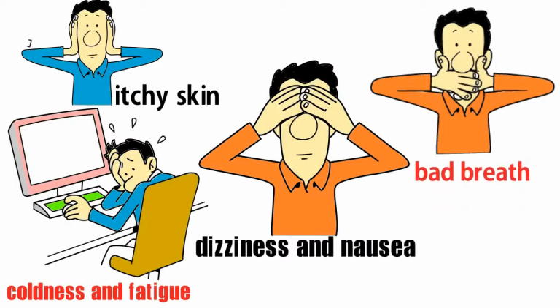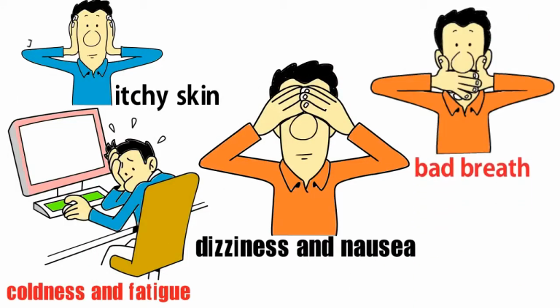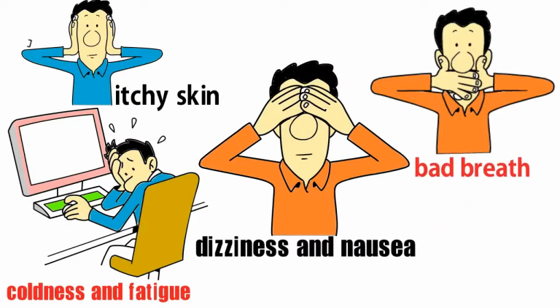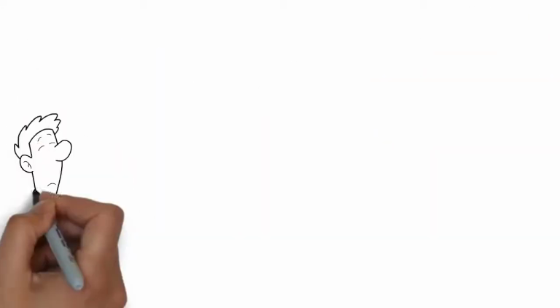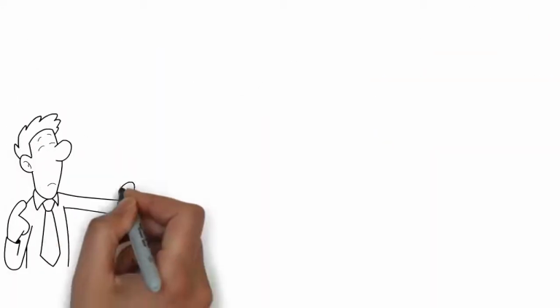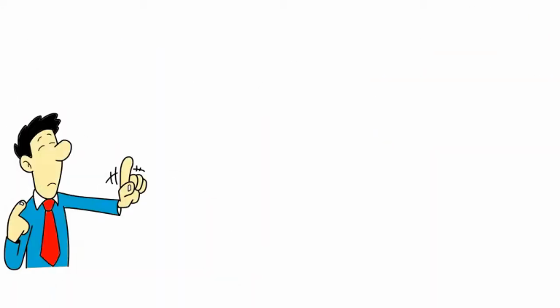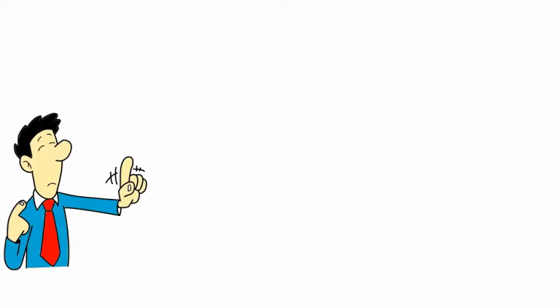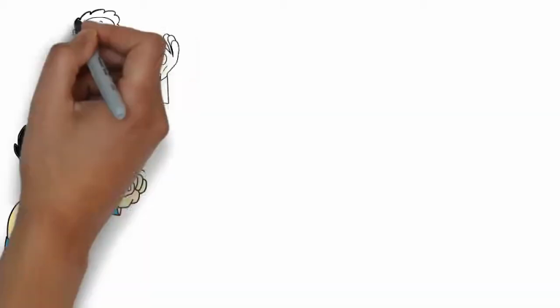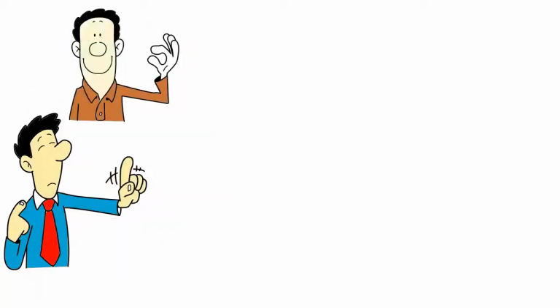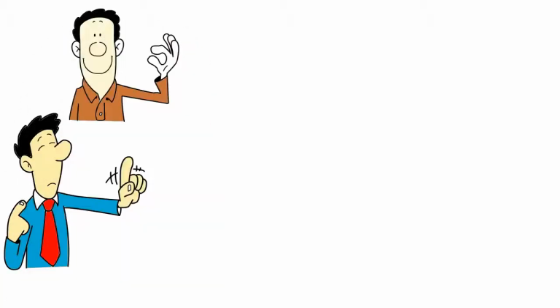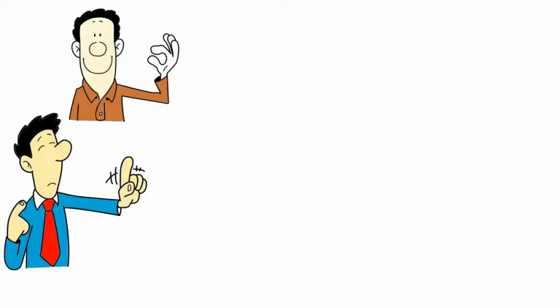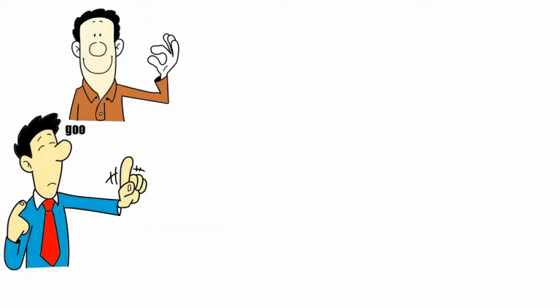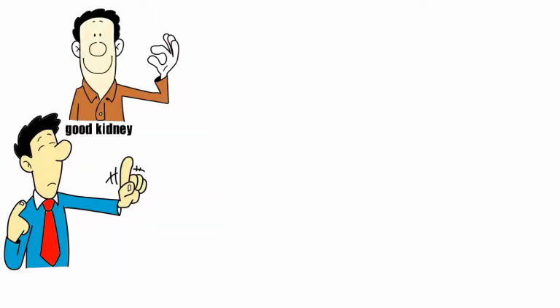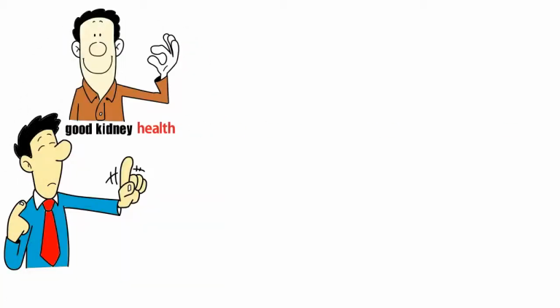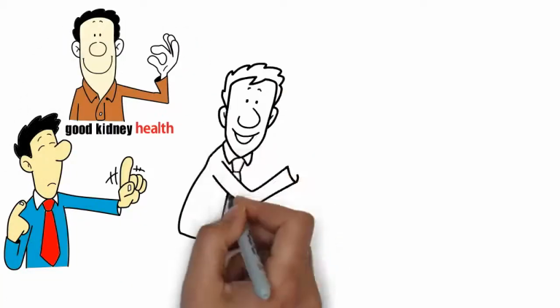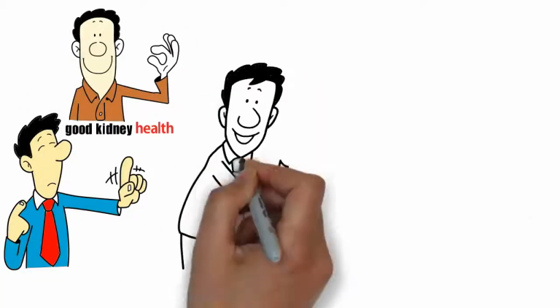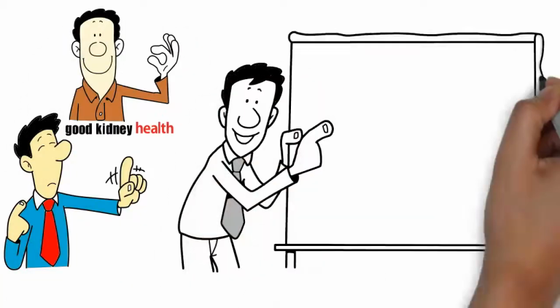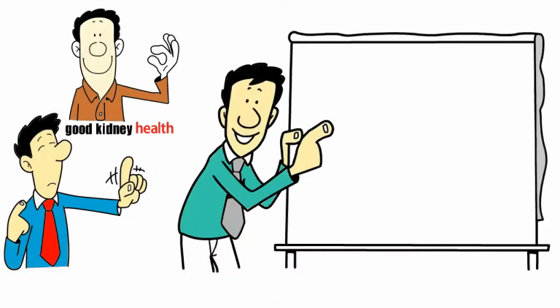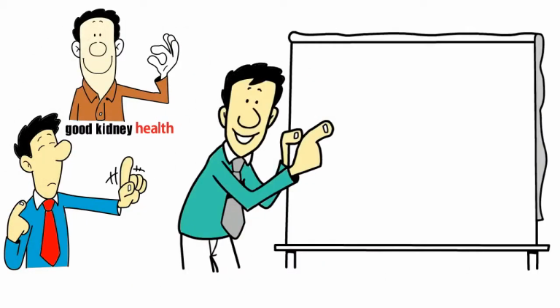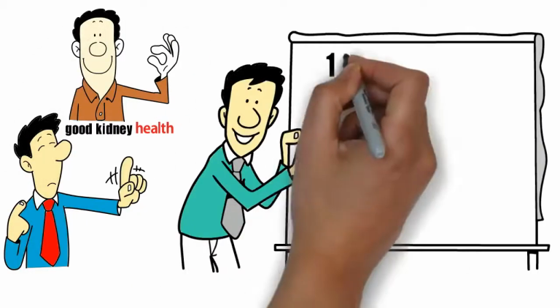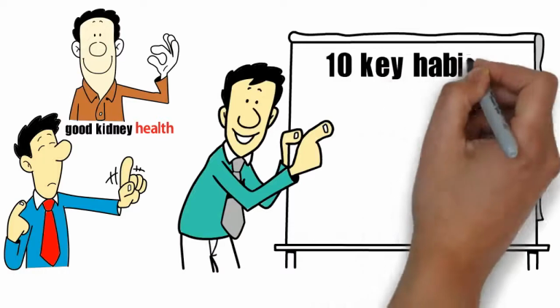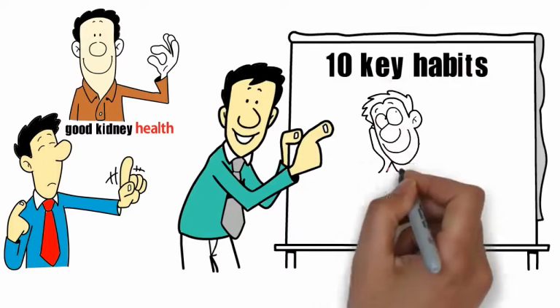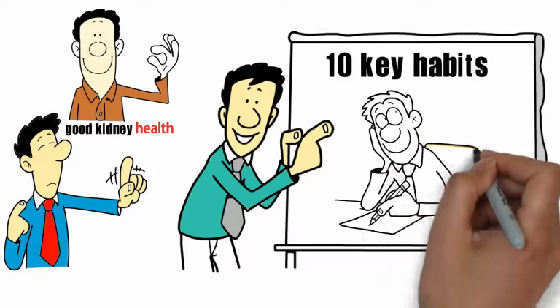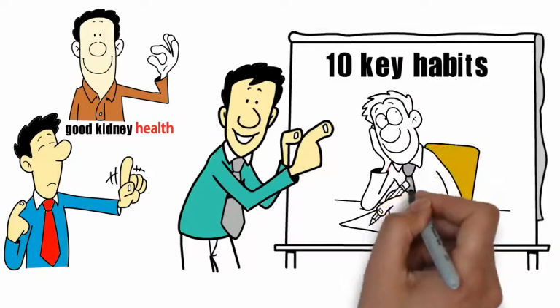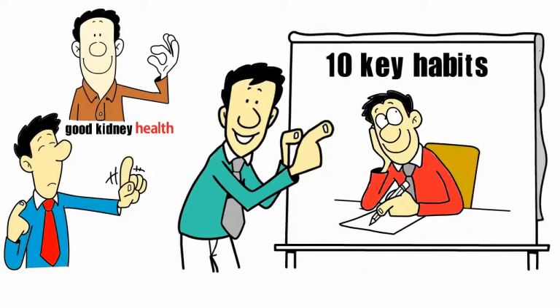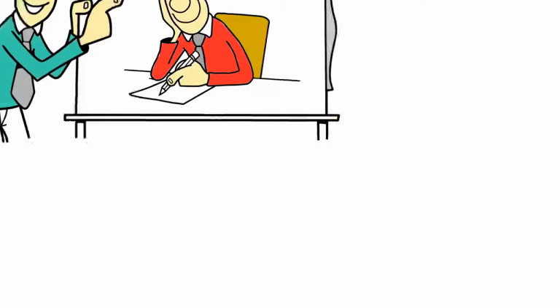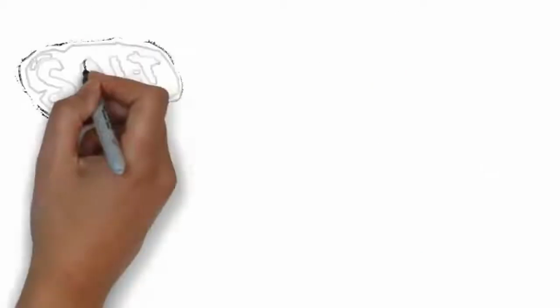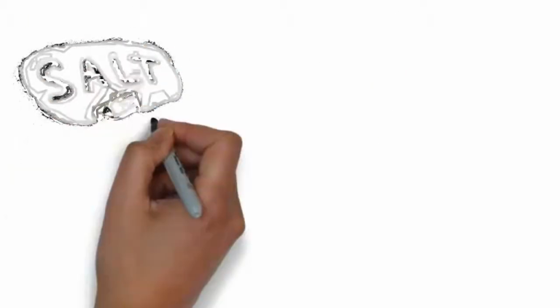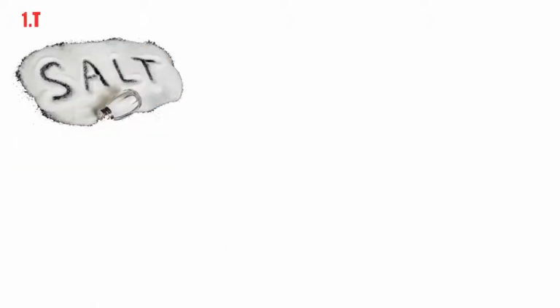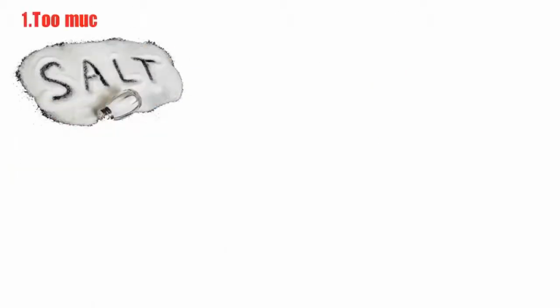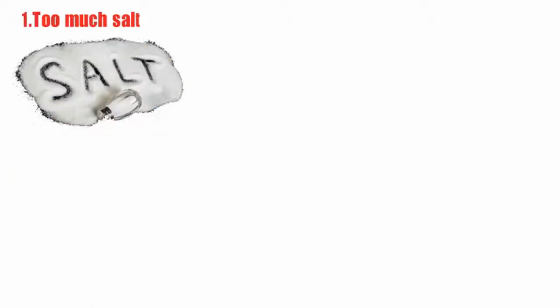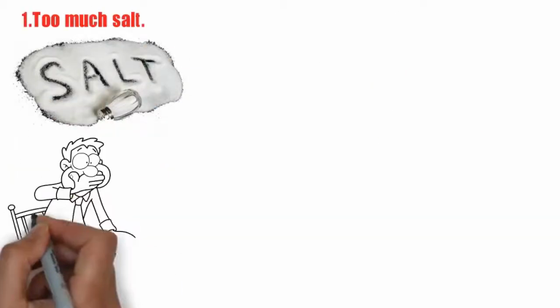So it's important to be aware of how to maintain good kidney health. Here are the top 8 key habits to keep in mind. Number 1: too much salt.